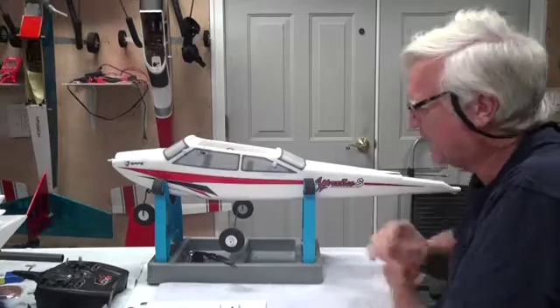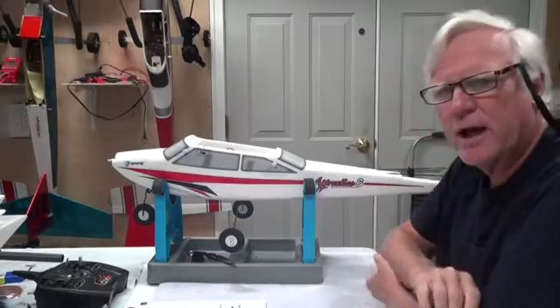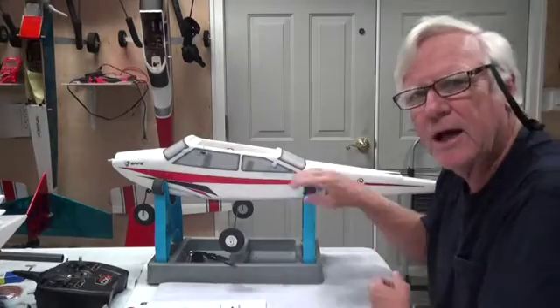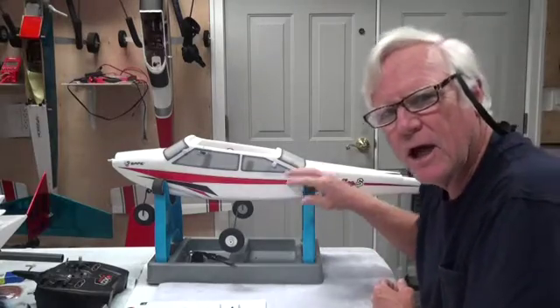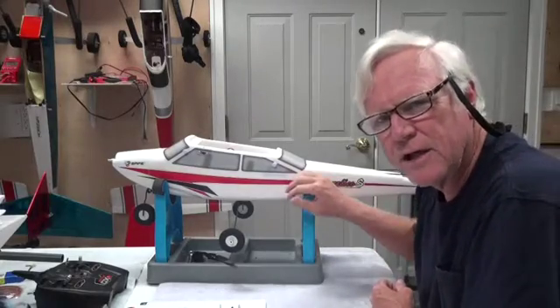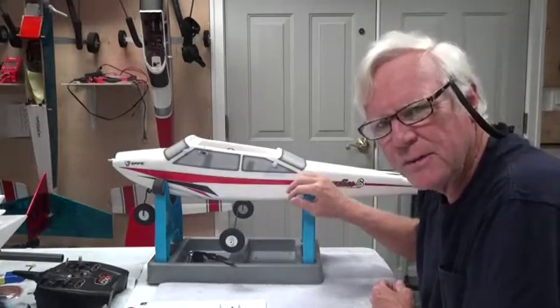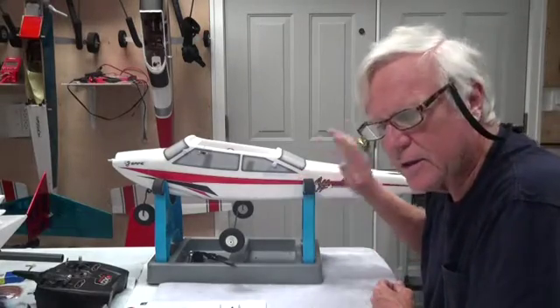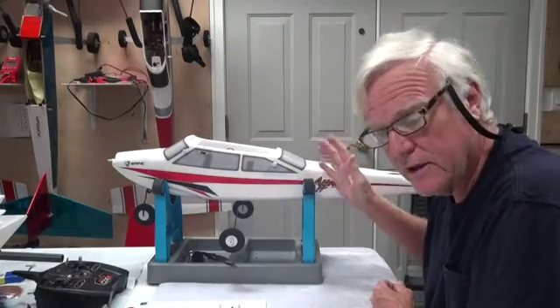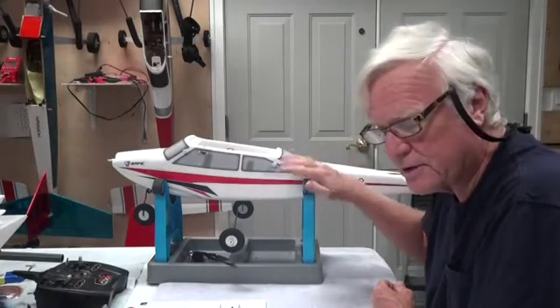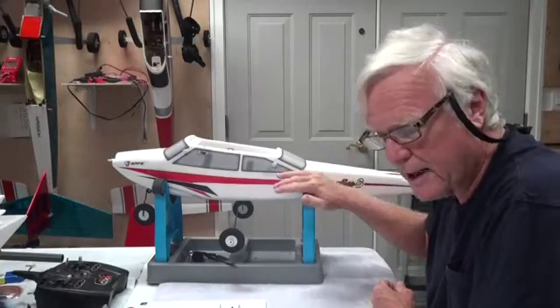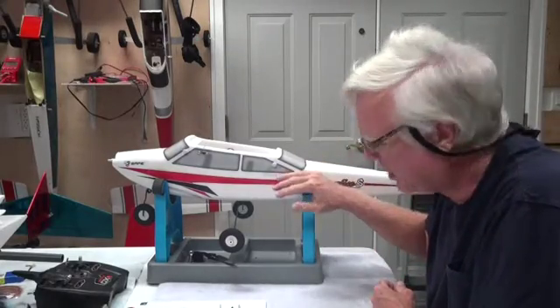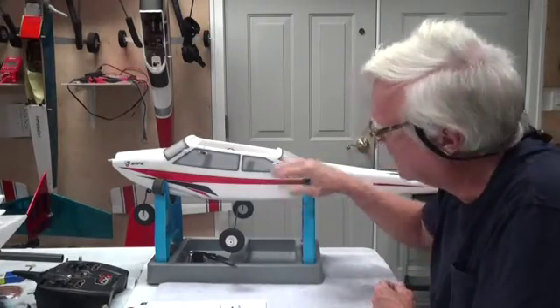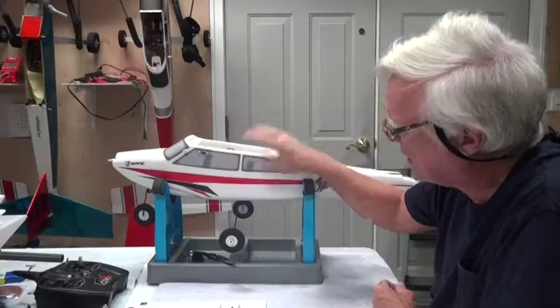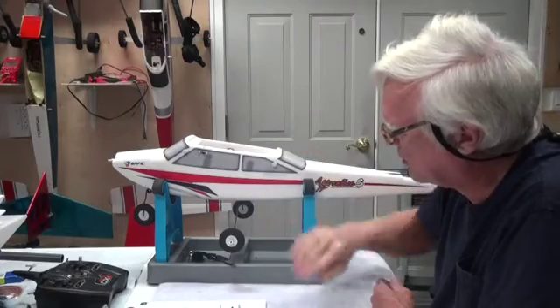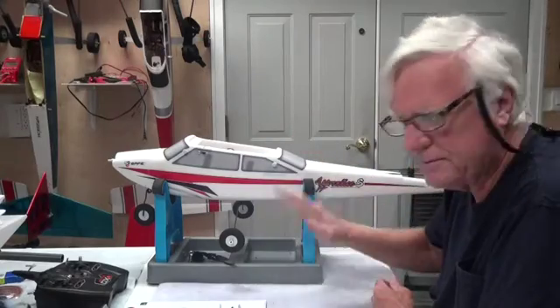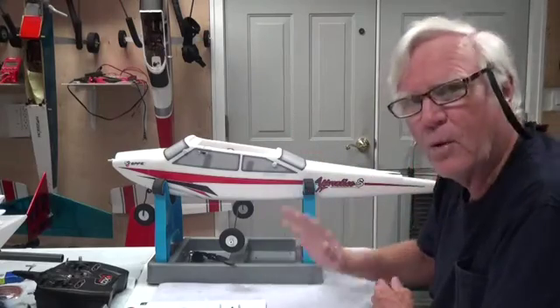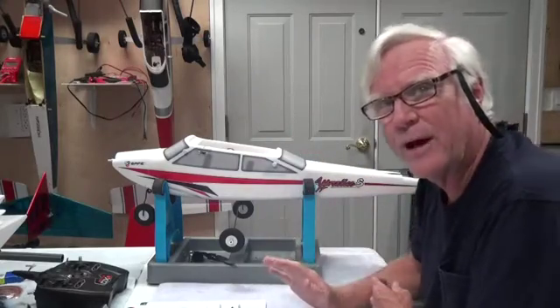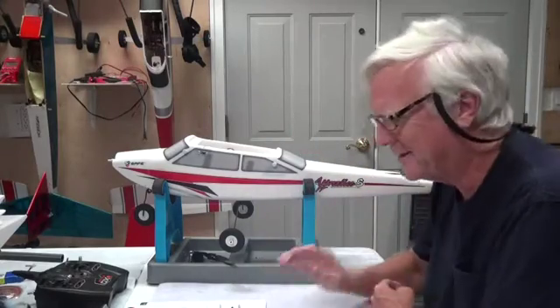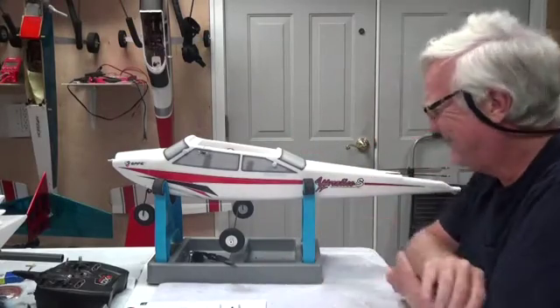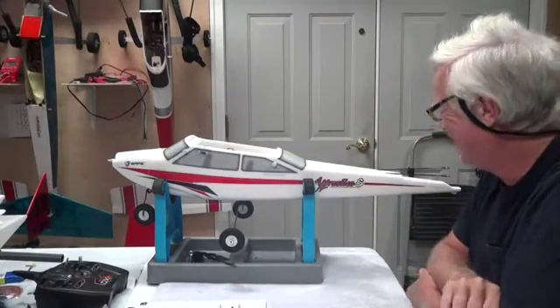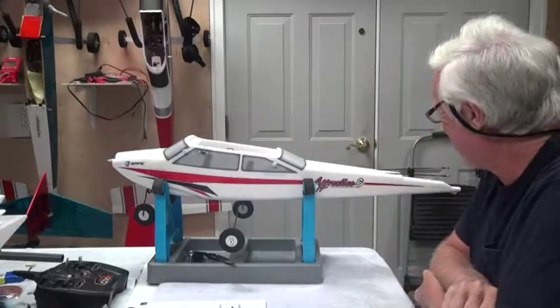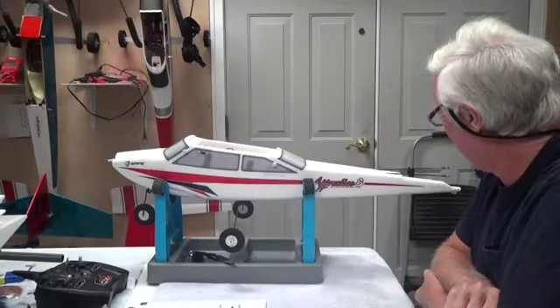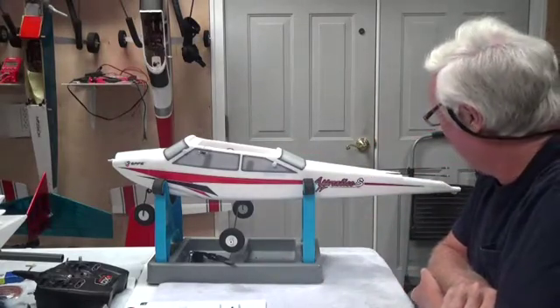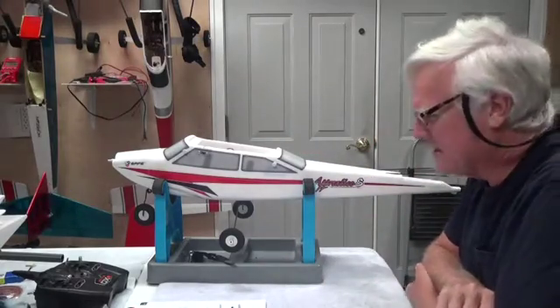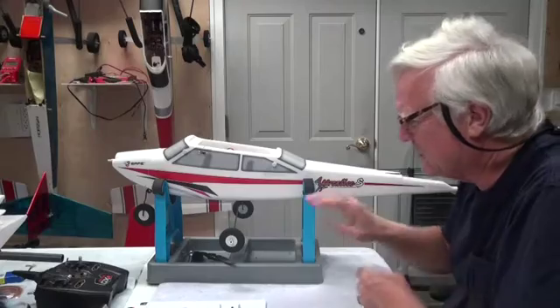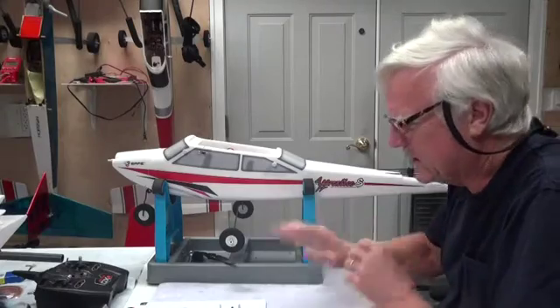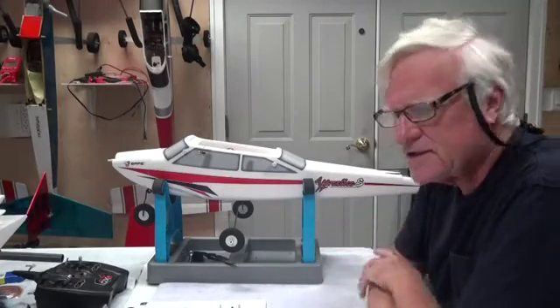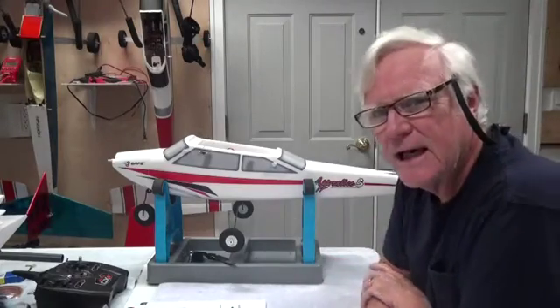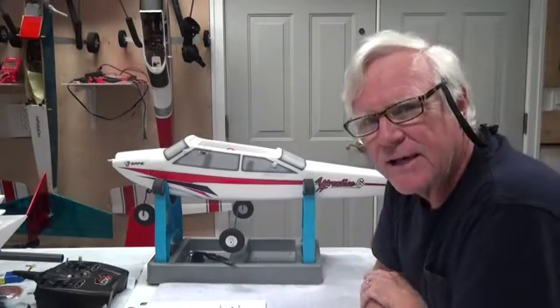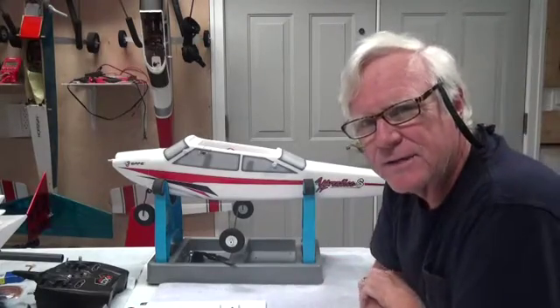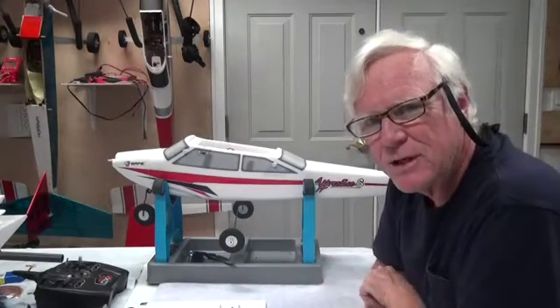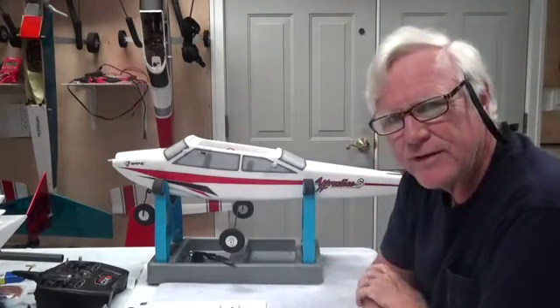It's also nice because I use the same stand to go to the field — I put this in the back of my car with the airplane on it and it won't roll around anywhere. So gear is in place. Thank you for watching; stay tuned for the next video.